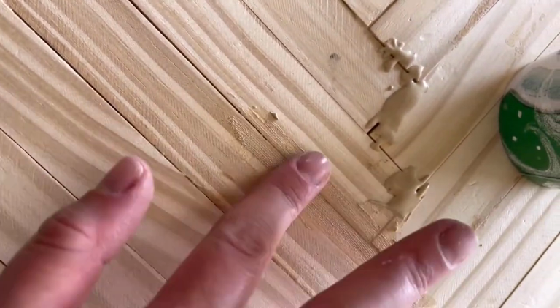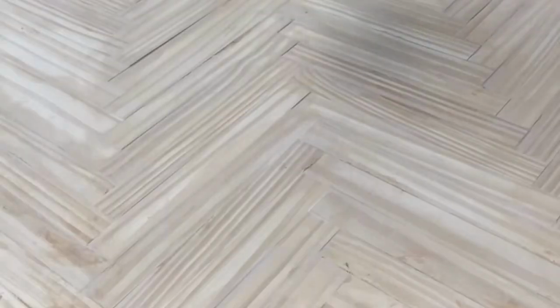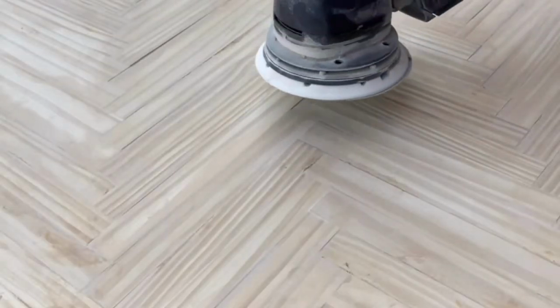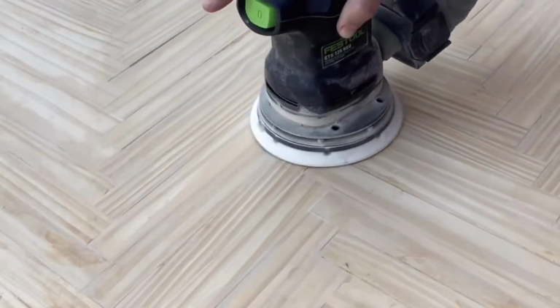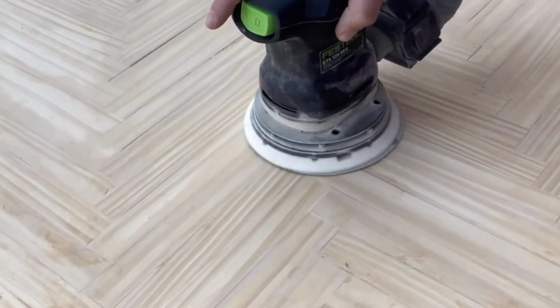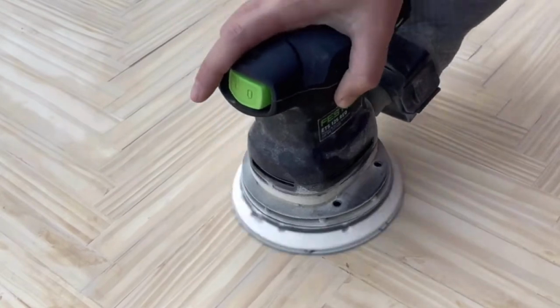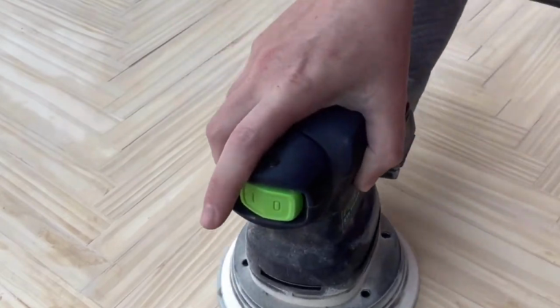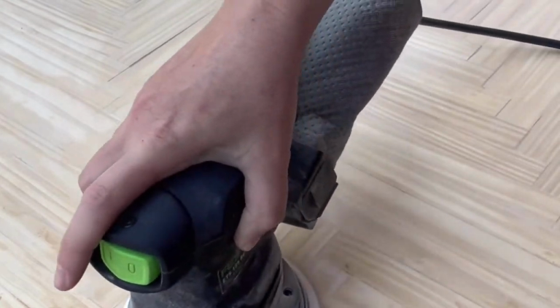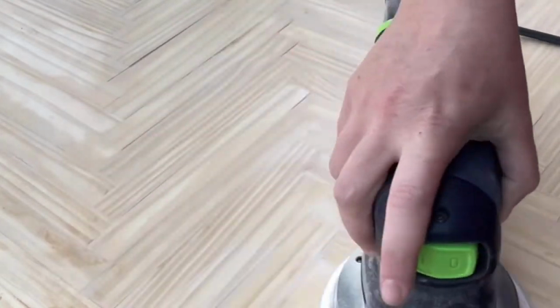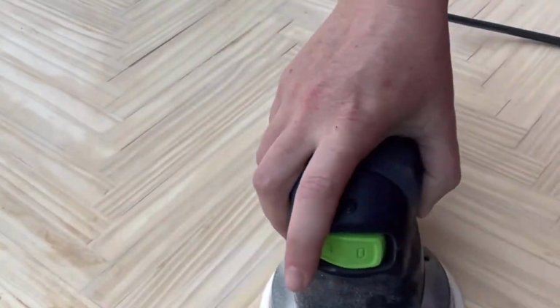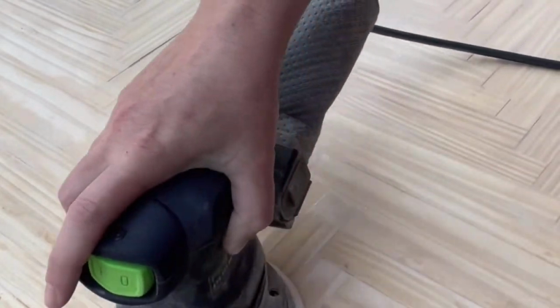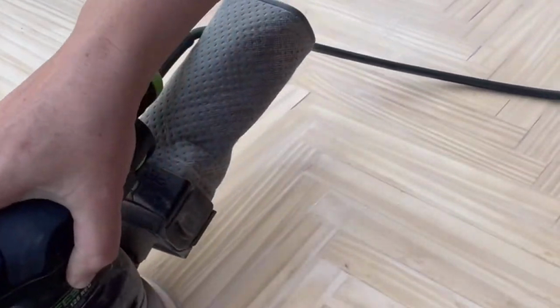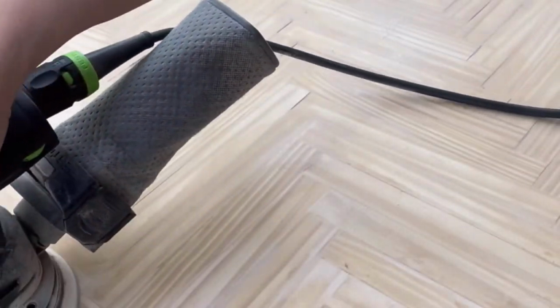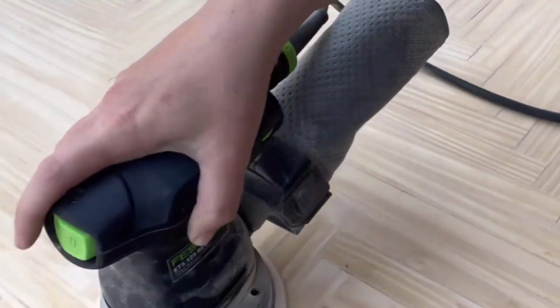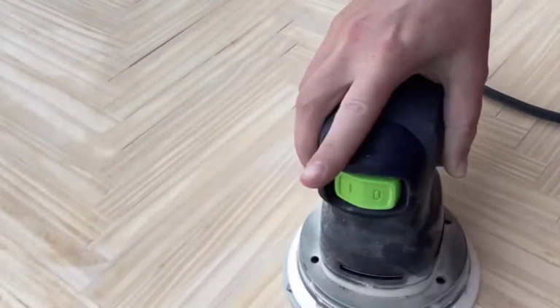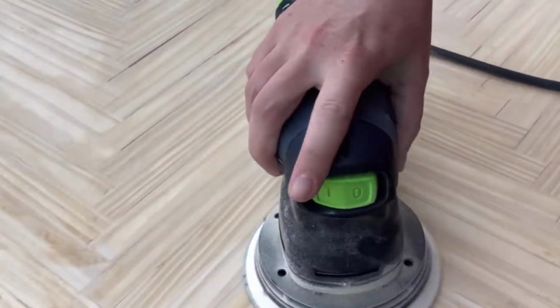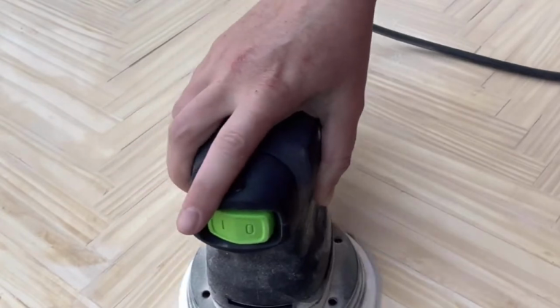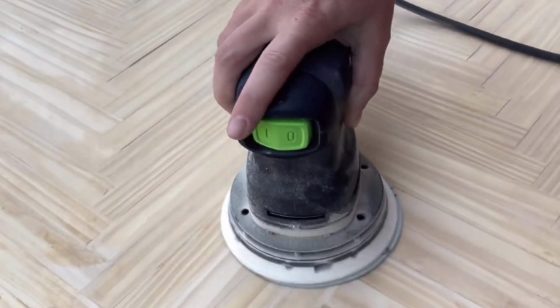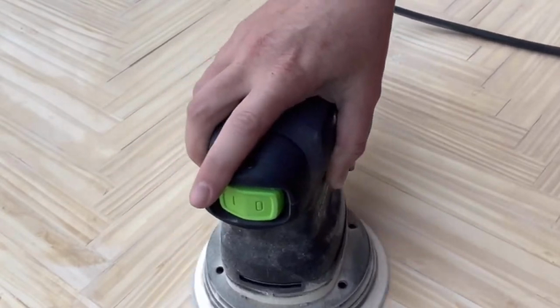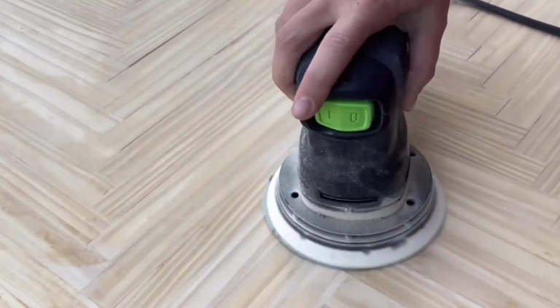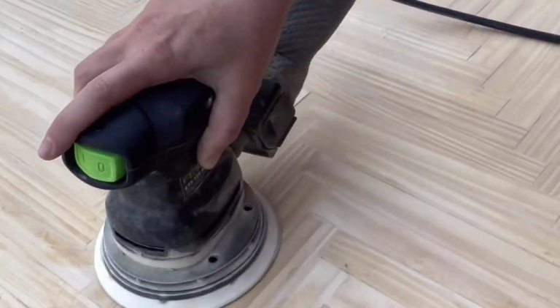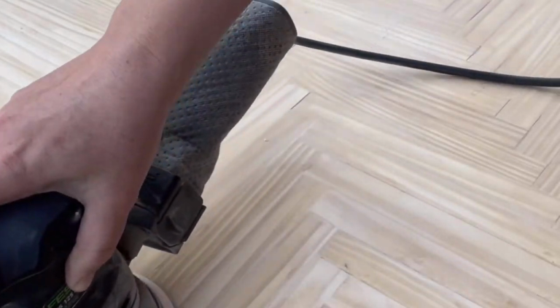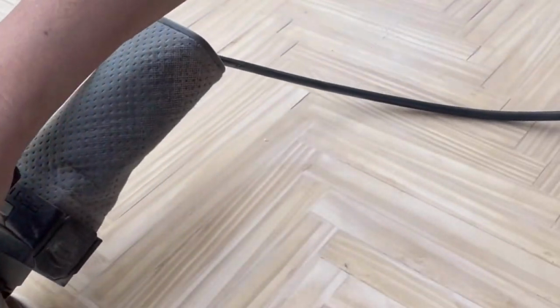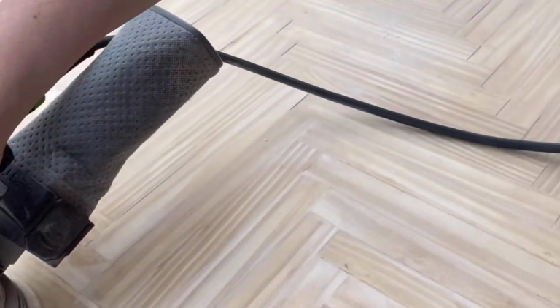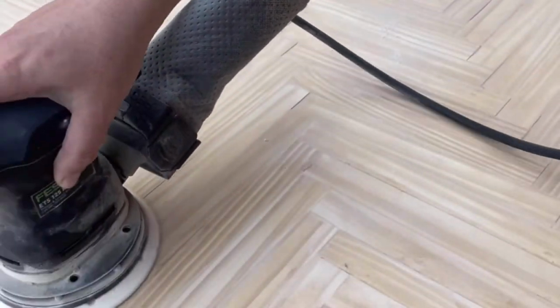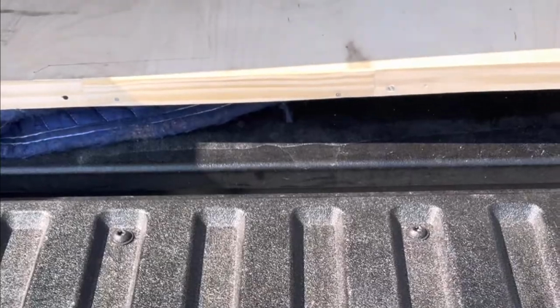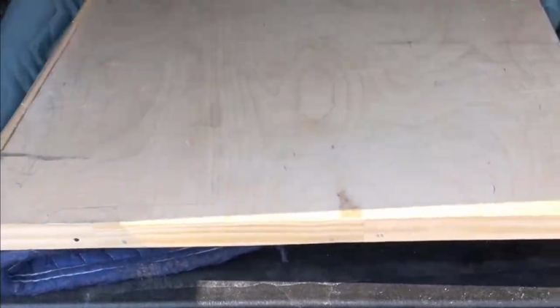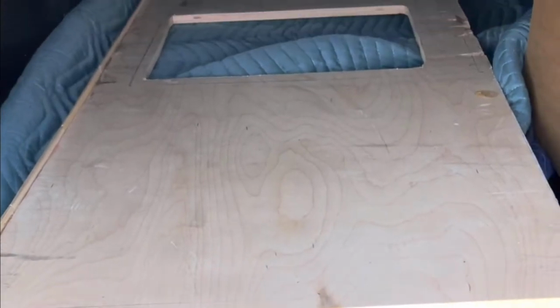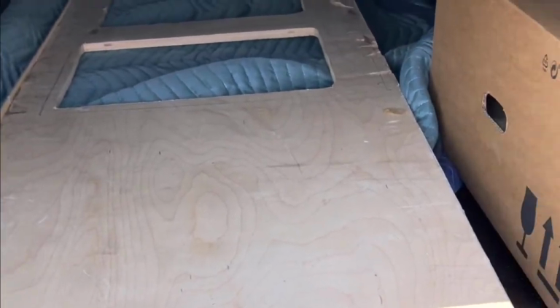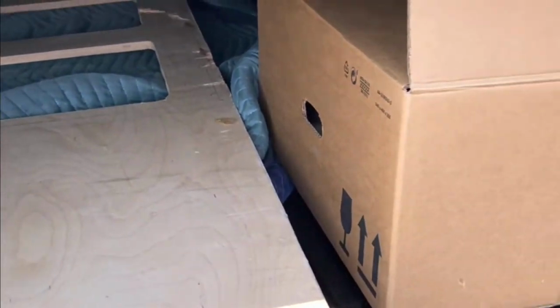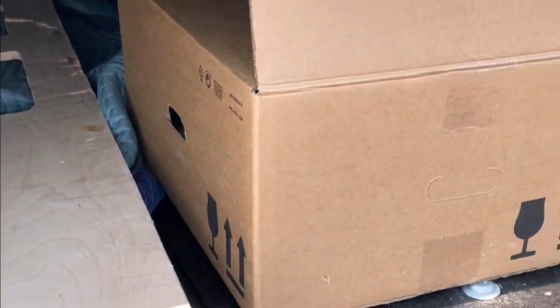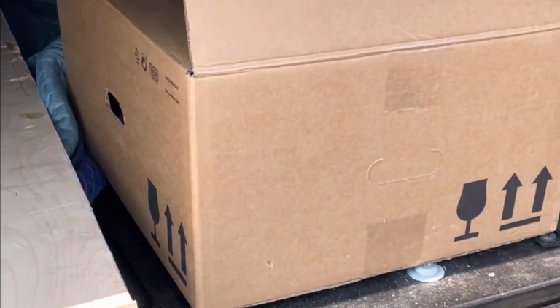For sanding, I used my random orbital sander — one of my favorite tools. I started out with really rough grit, about 80, and then gradually worked my way up to 220. I got about halfway through and started to panic, so I actually brought the countertop back to the camper just to double check that everything lined up one more time.